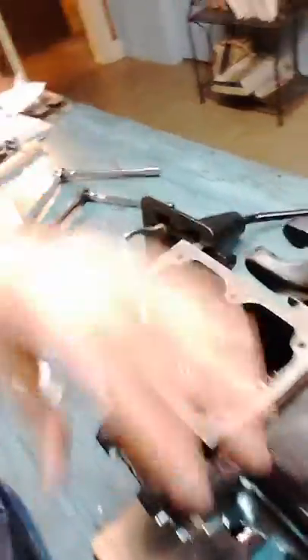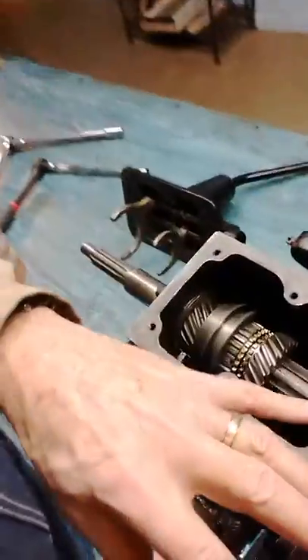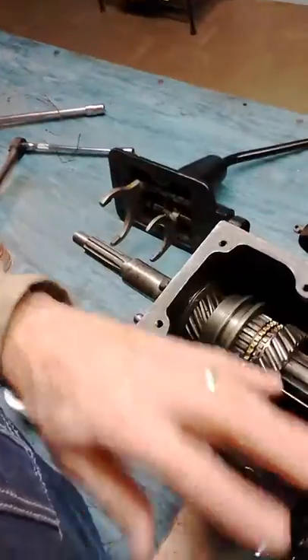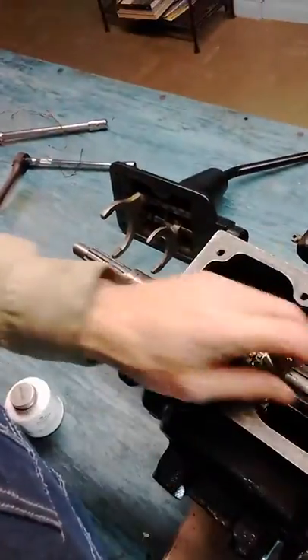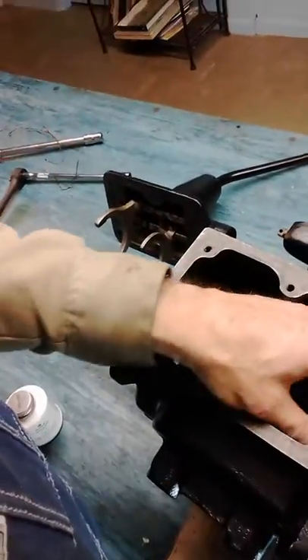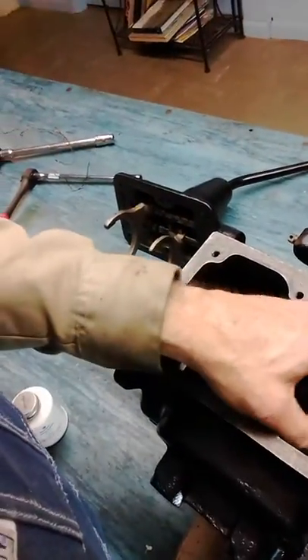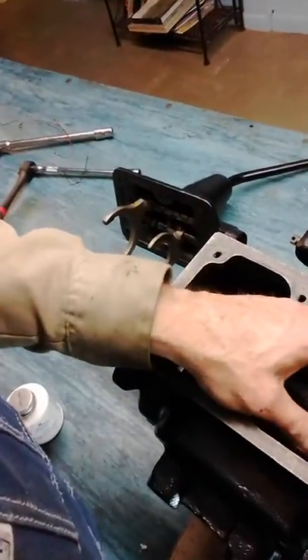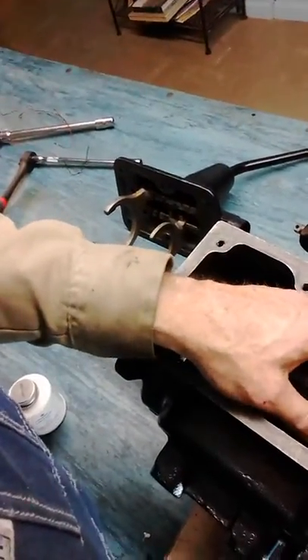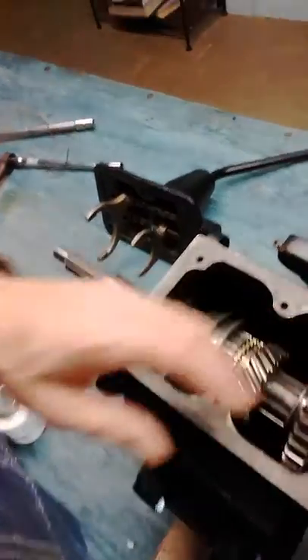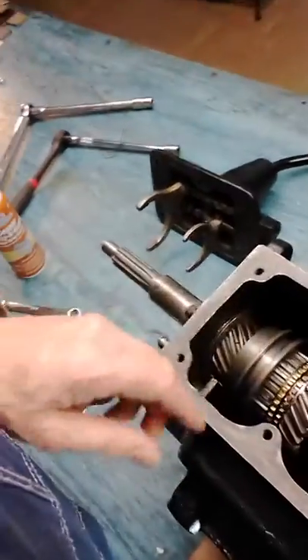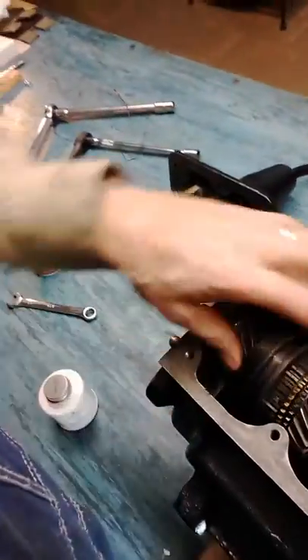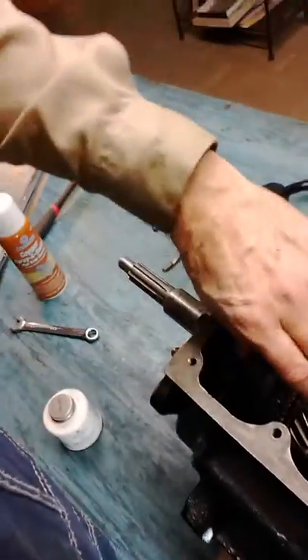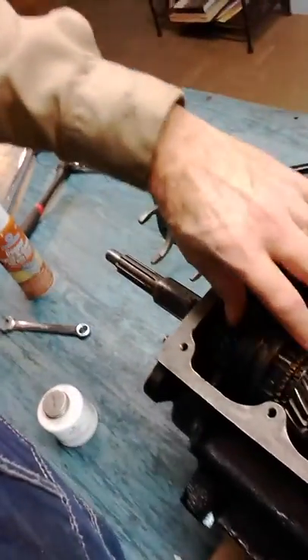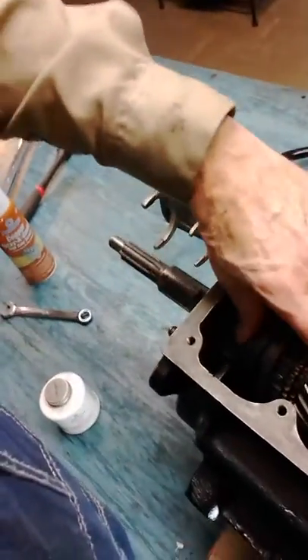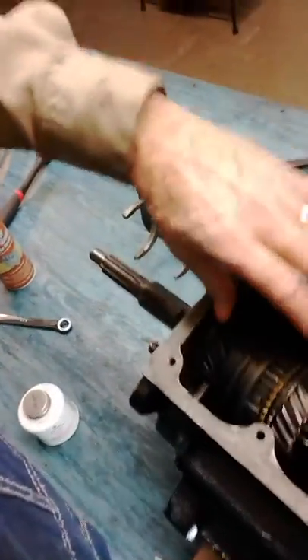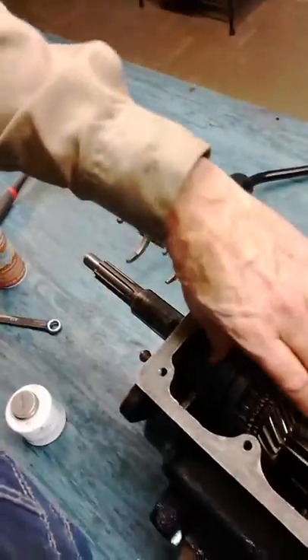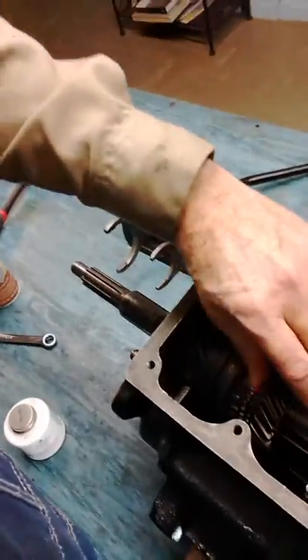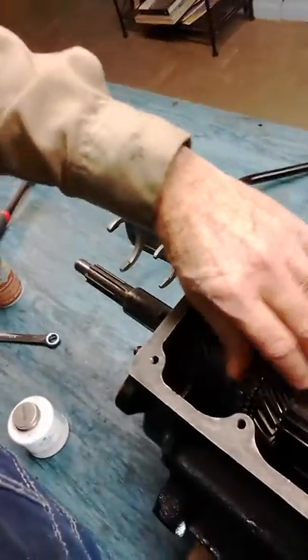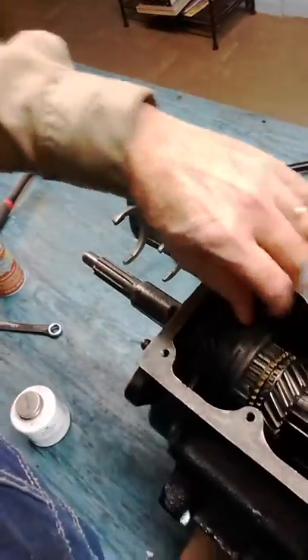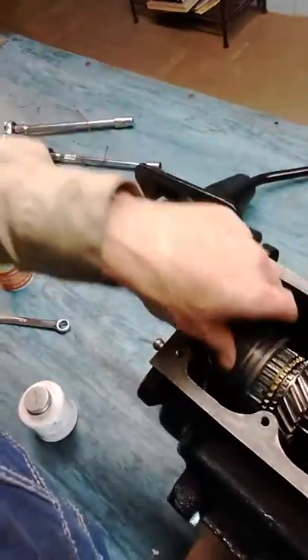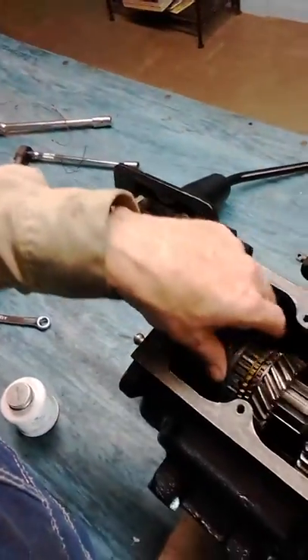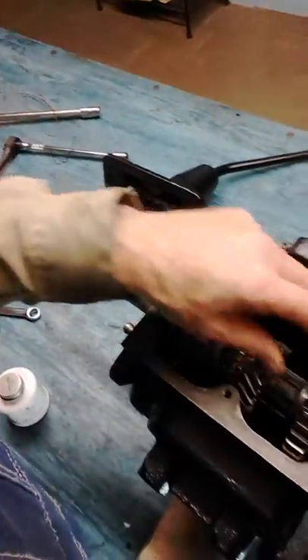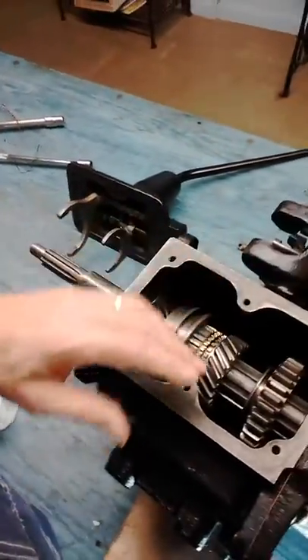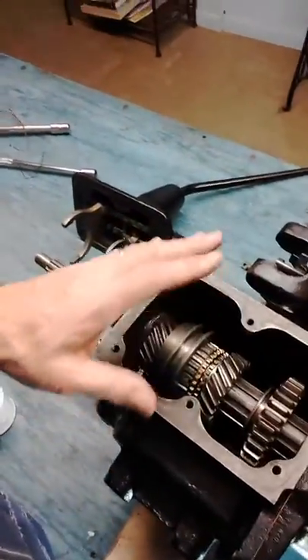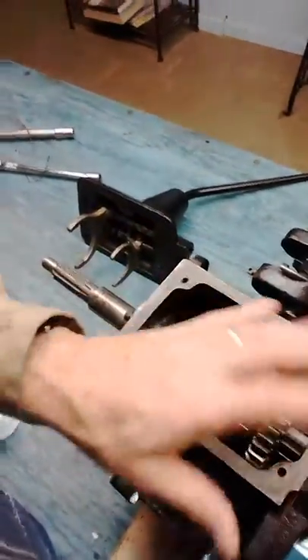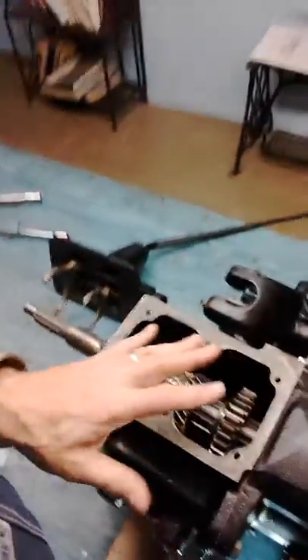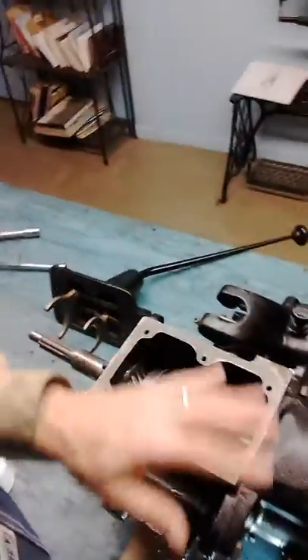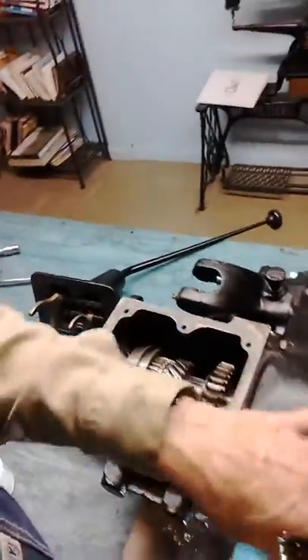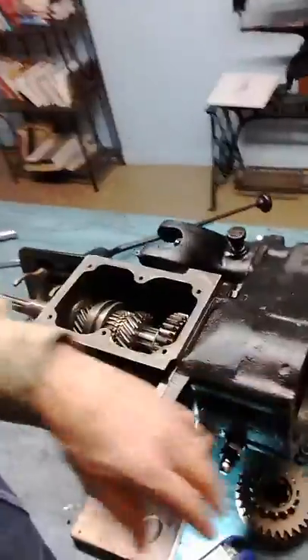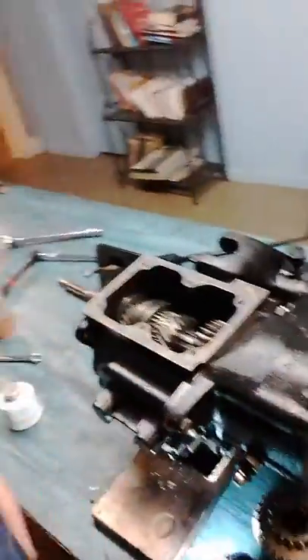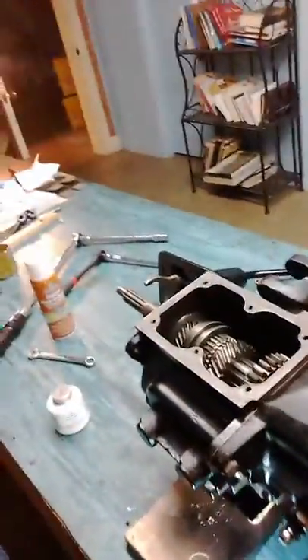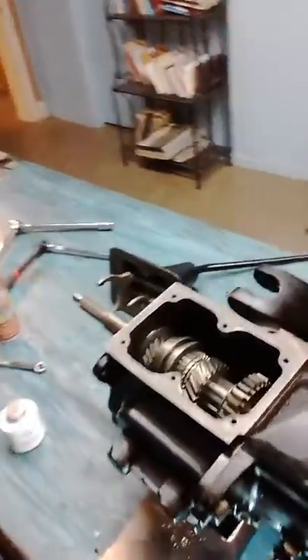Once you get done with that, make sure you take it back out — move that slider gear over, take it out of third gear, put it back to neutral, slide the clutch hub back. That's how you tighten that up without it turning.